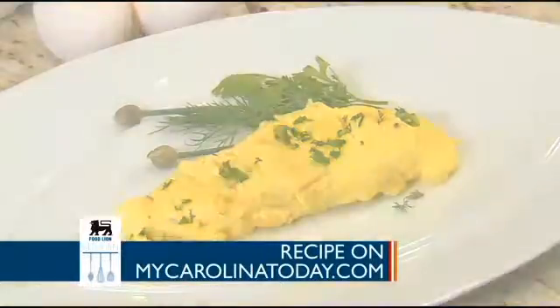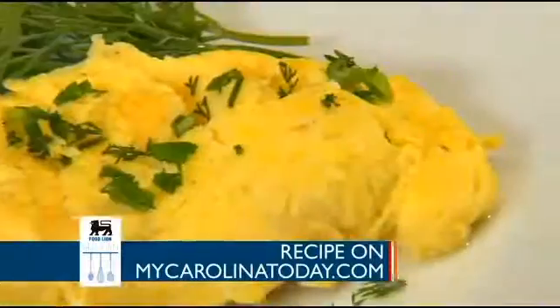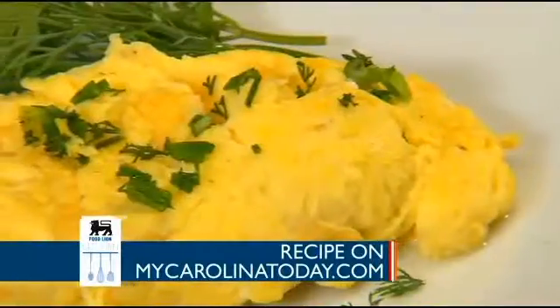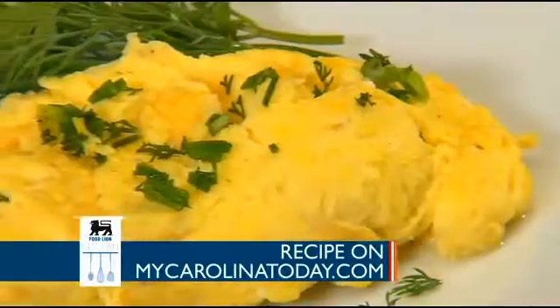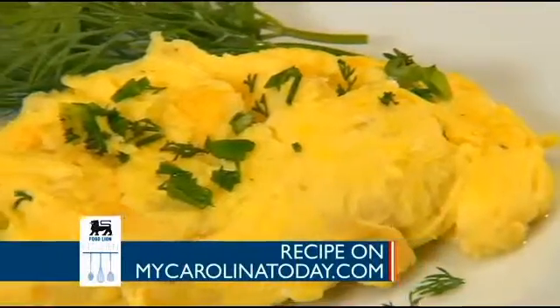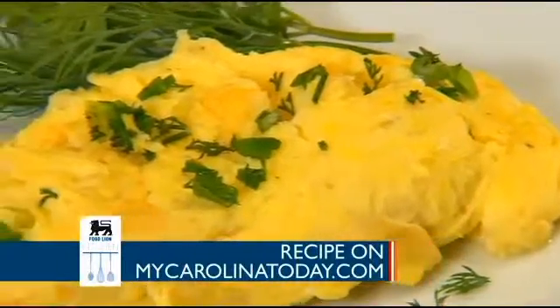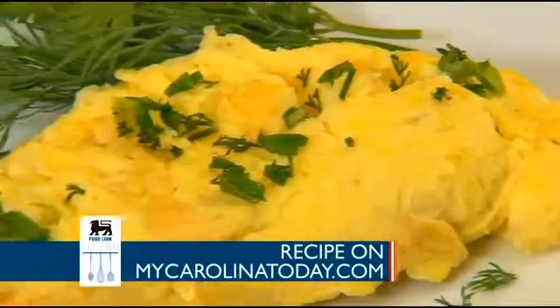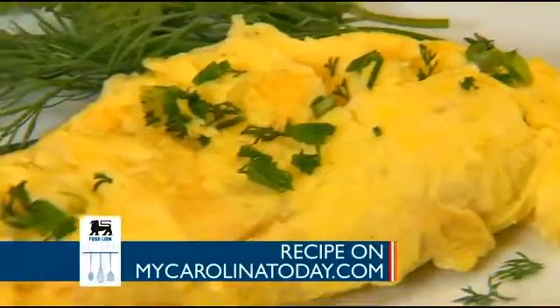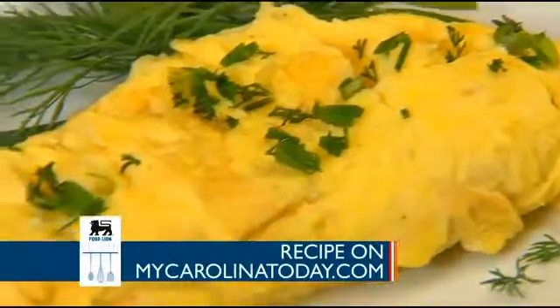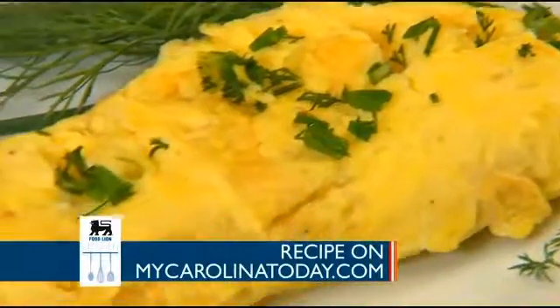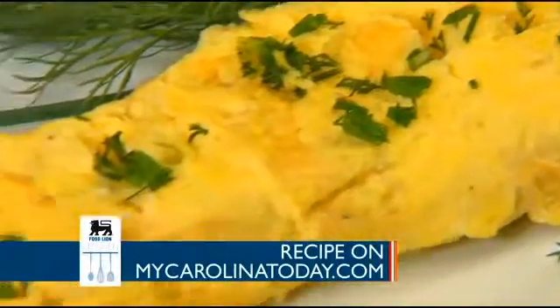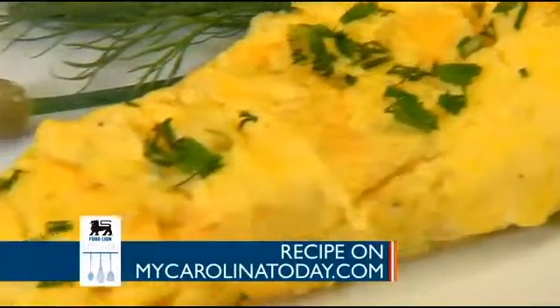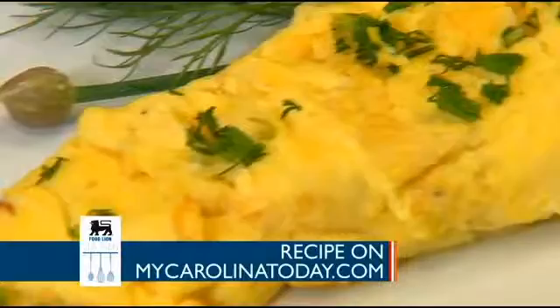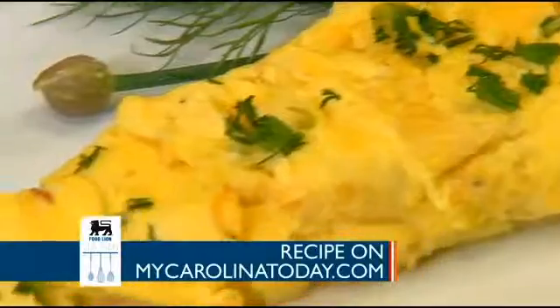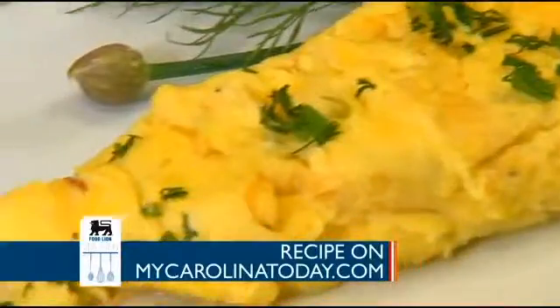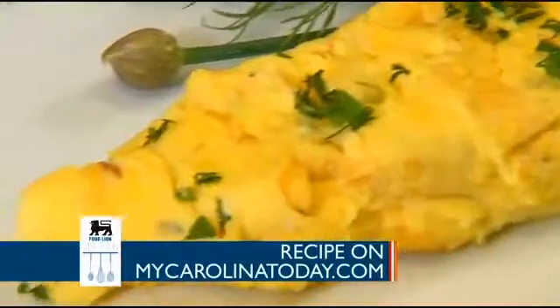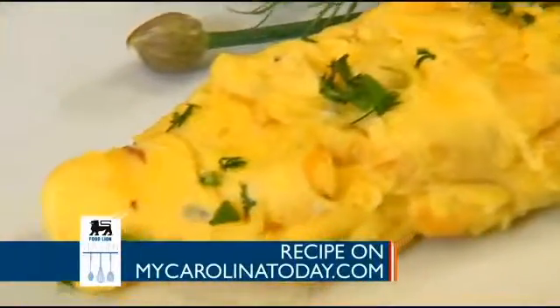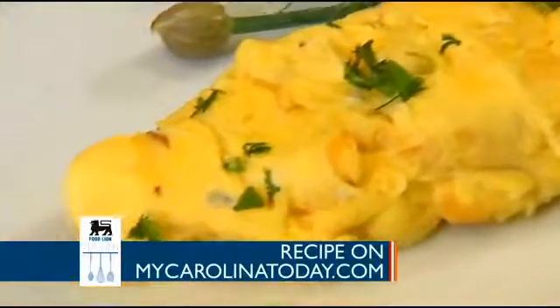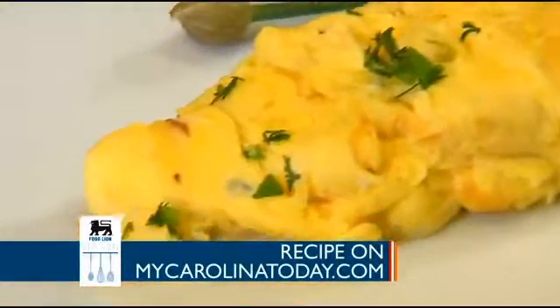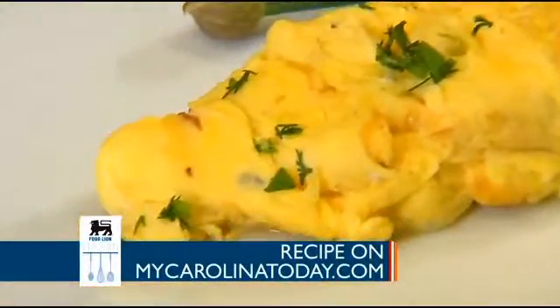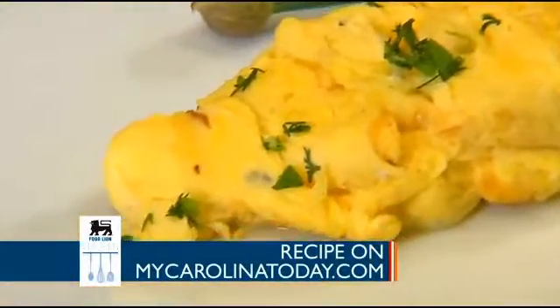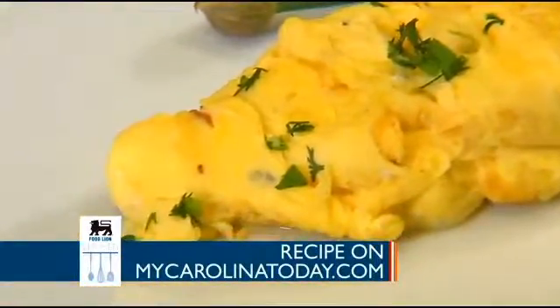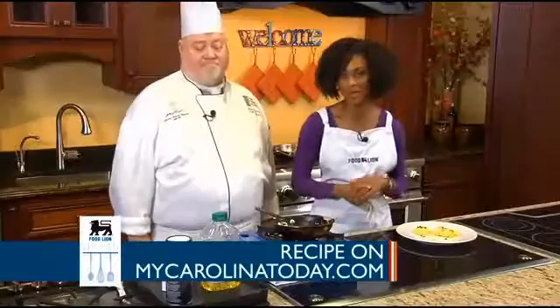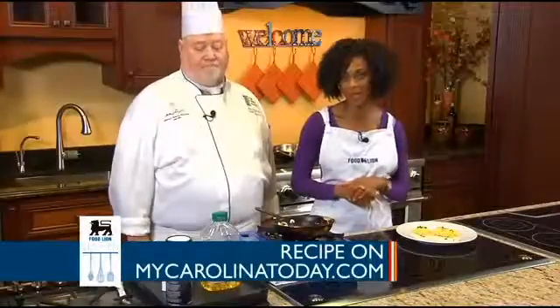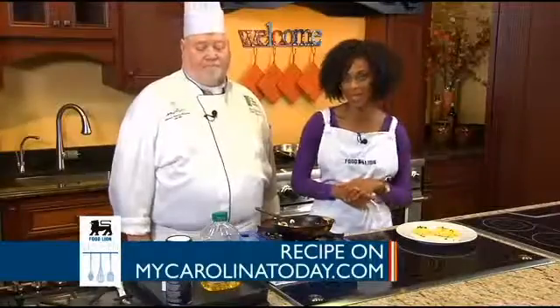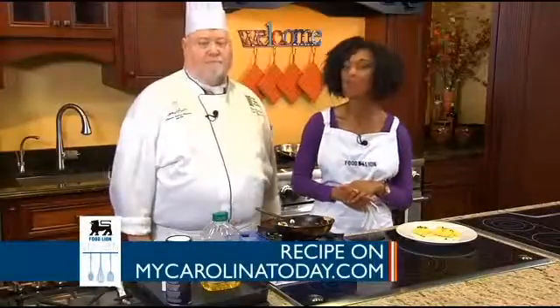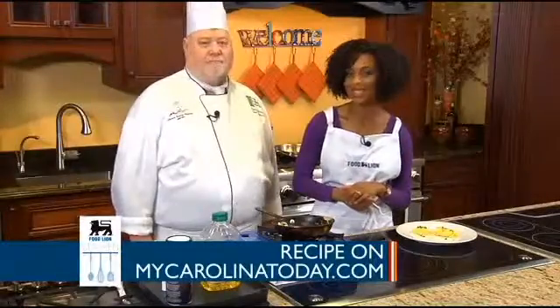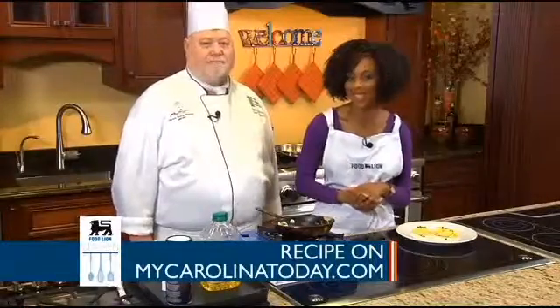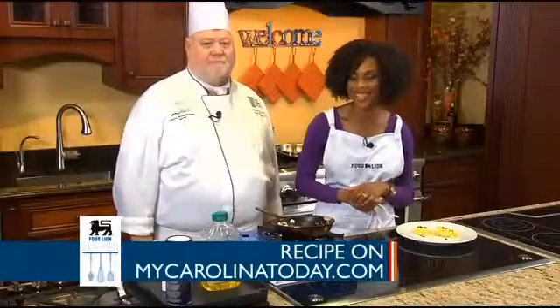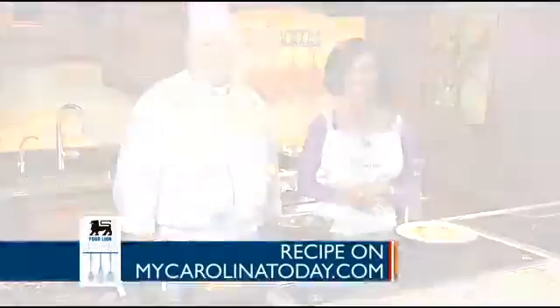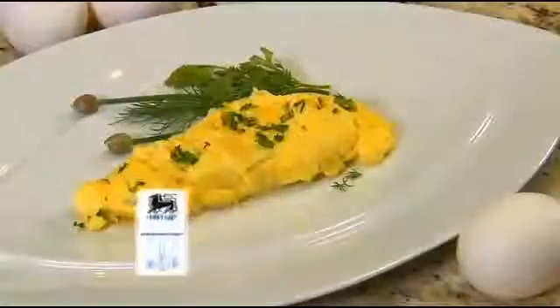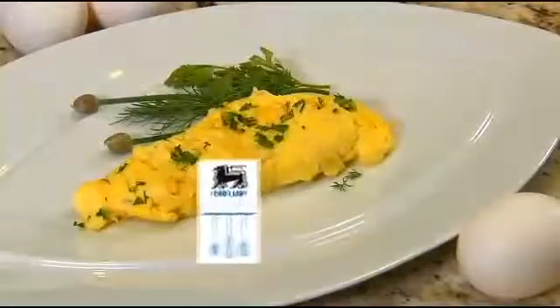It's delightful. Thank you, Chef. You're welcome. You can find all the ingredients you need for the French omelet at Food Lion, and get the recipe at our website, mycarolinatoday.com.